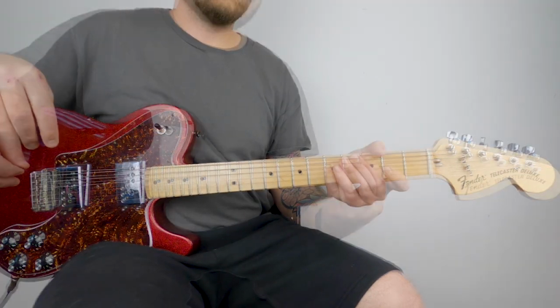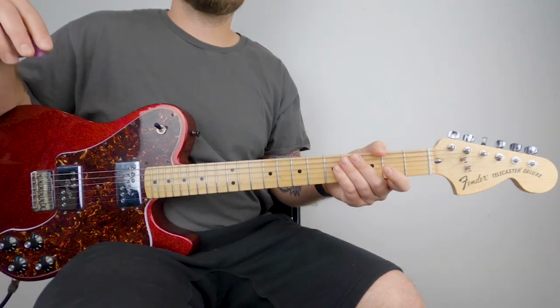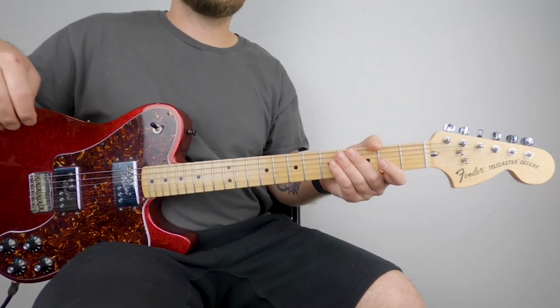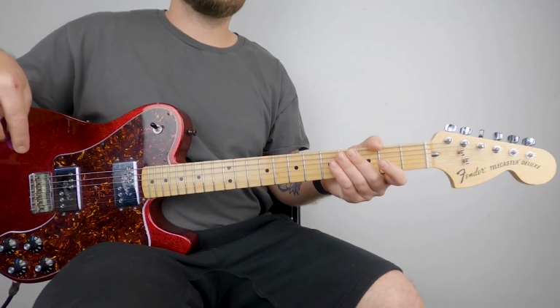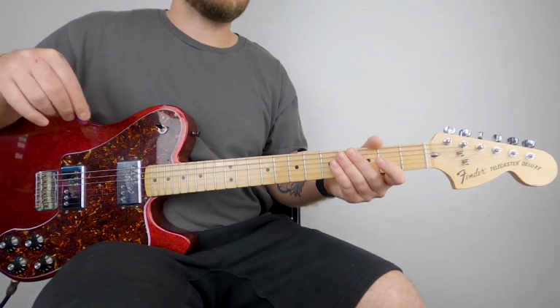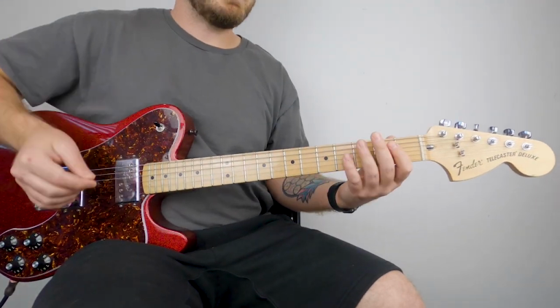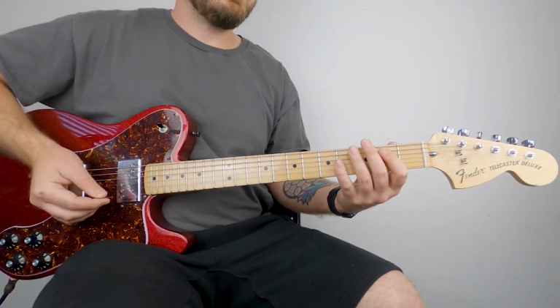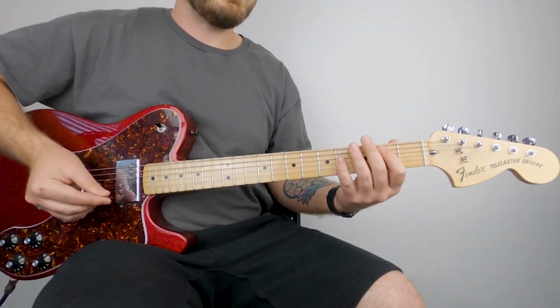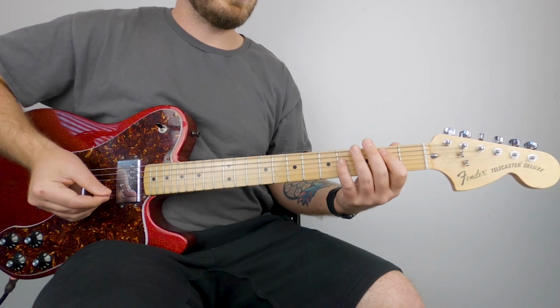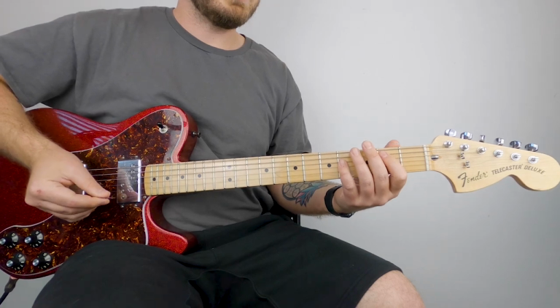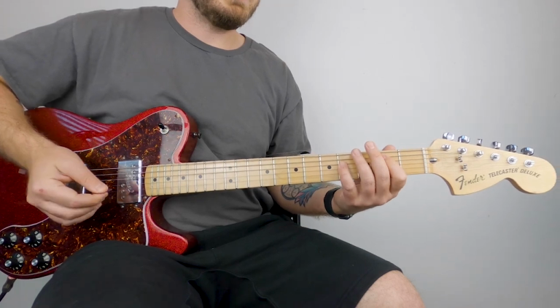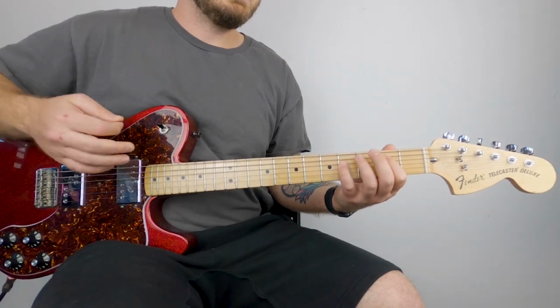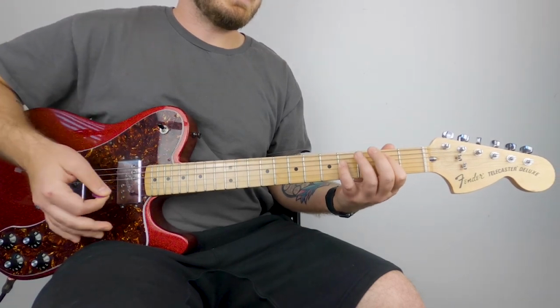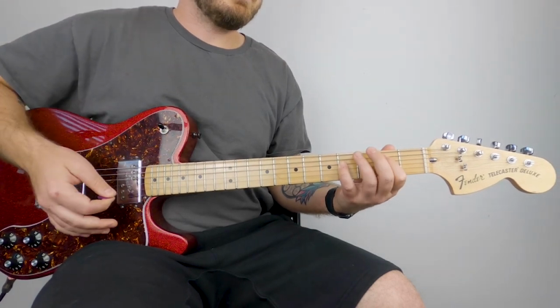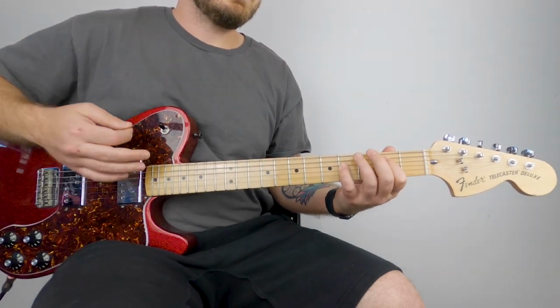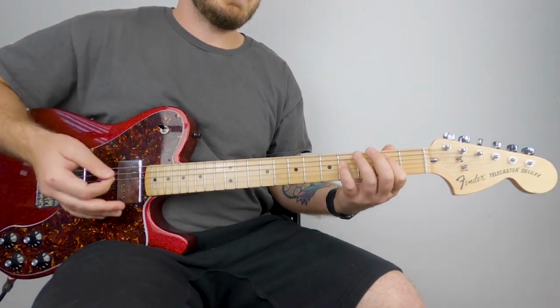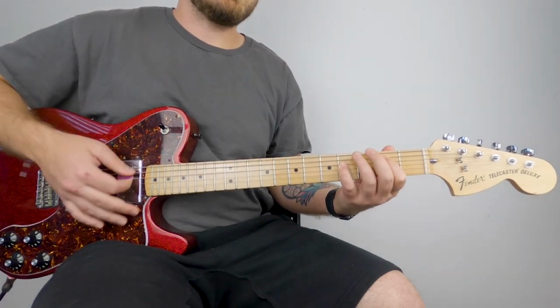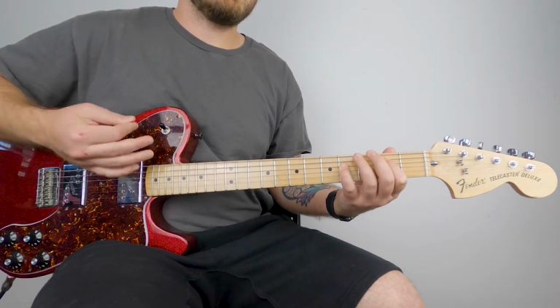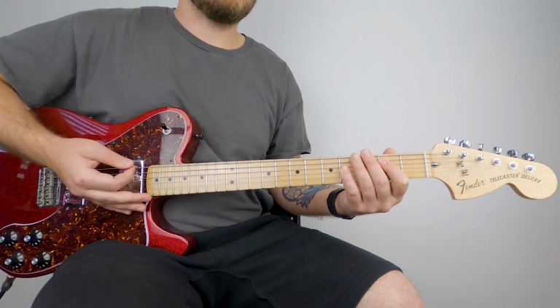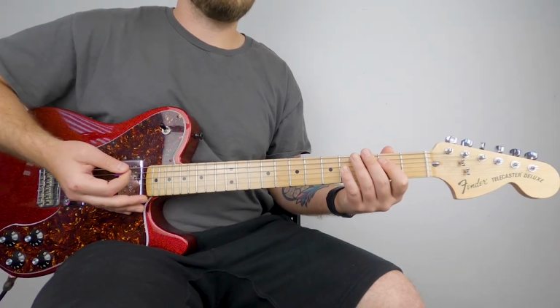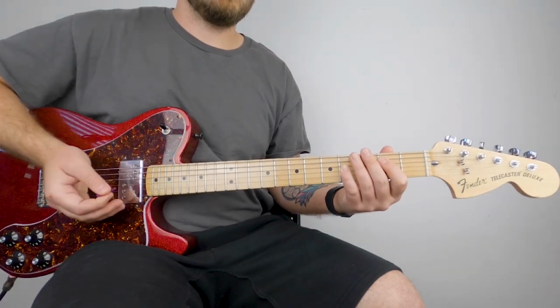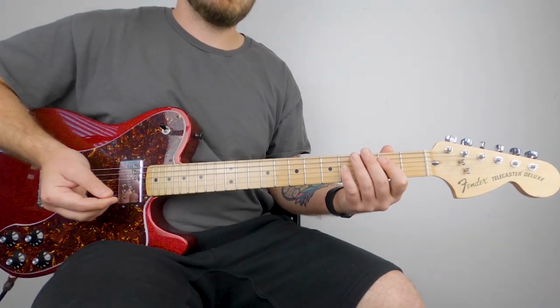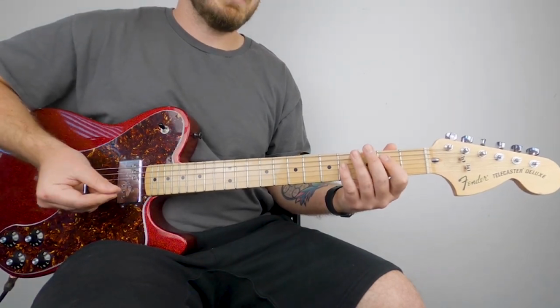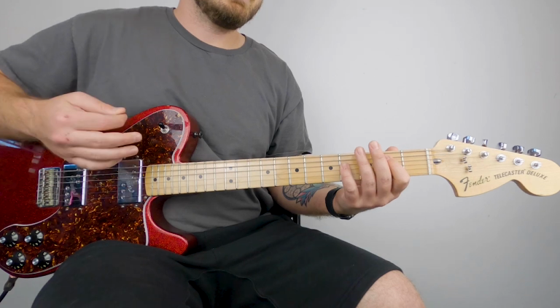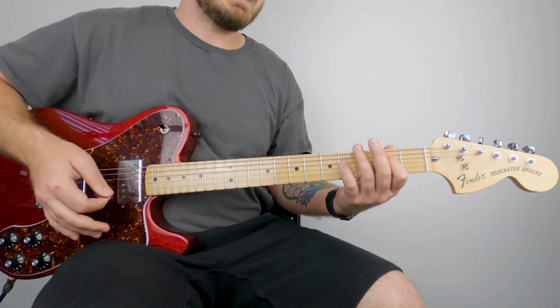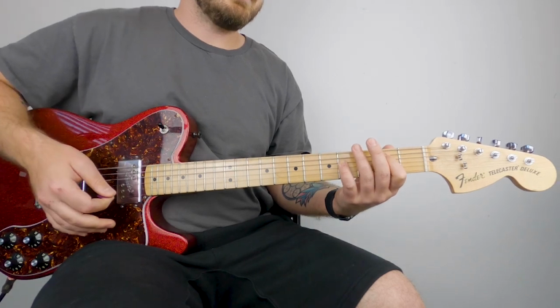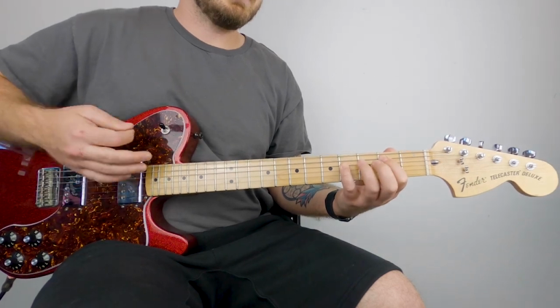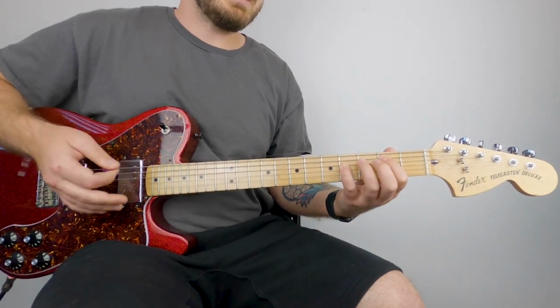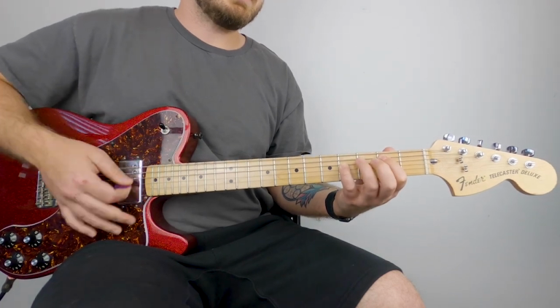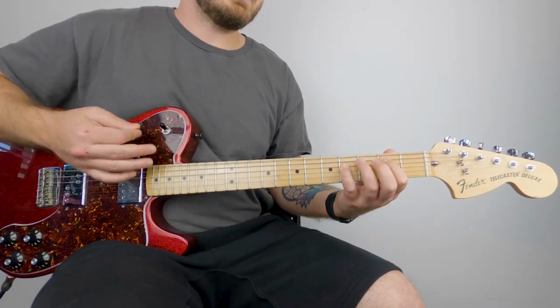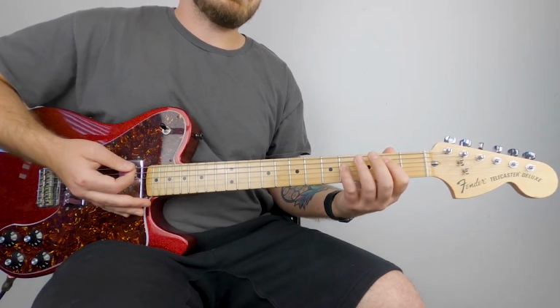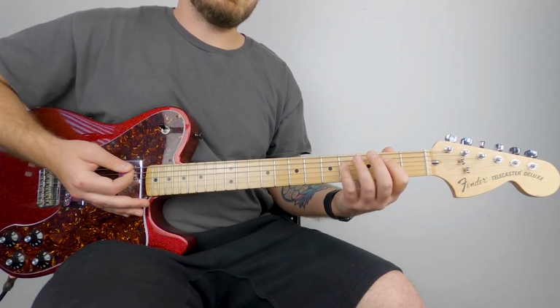Once you get your chords down, you just need your strumming pattern. Your first chord is going to be down, down, down-up with a mute, down, down, down-up, mute.